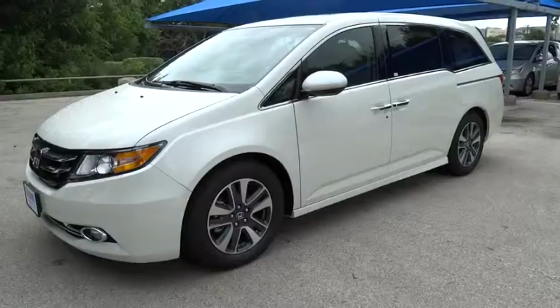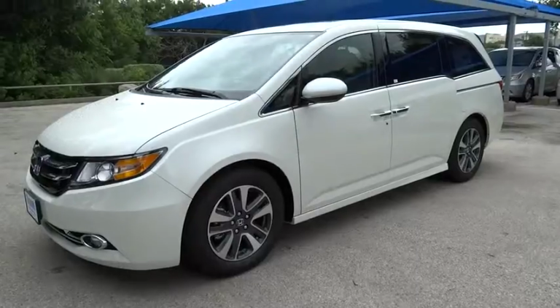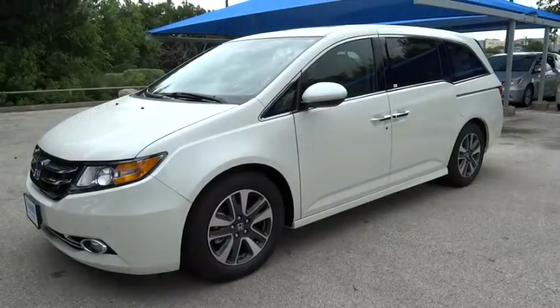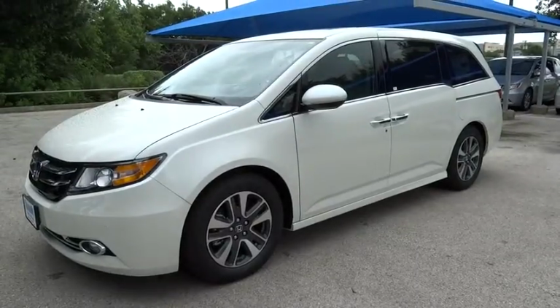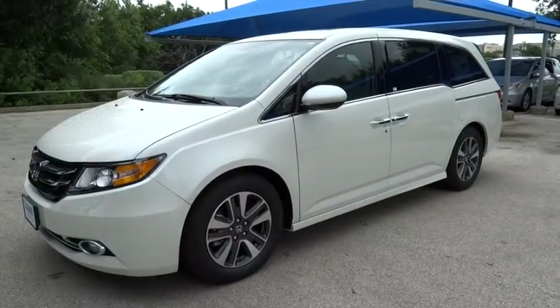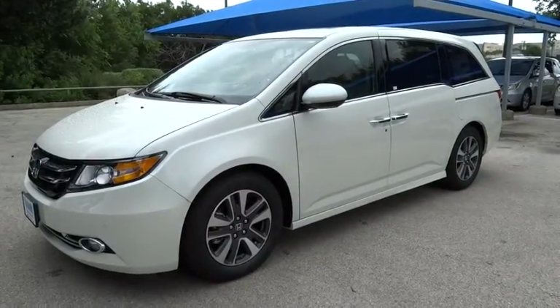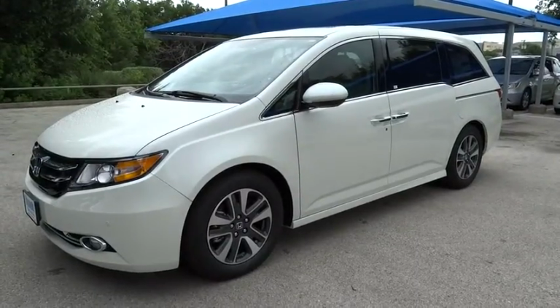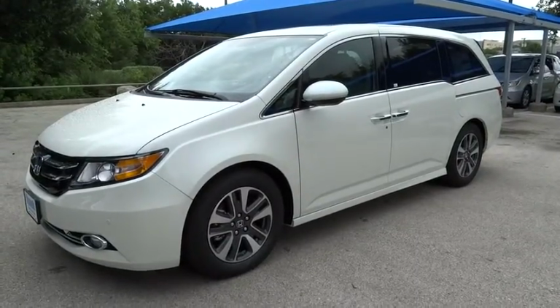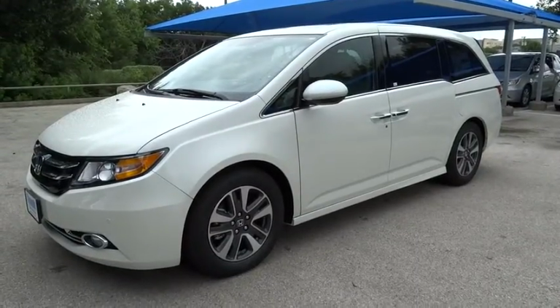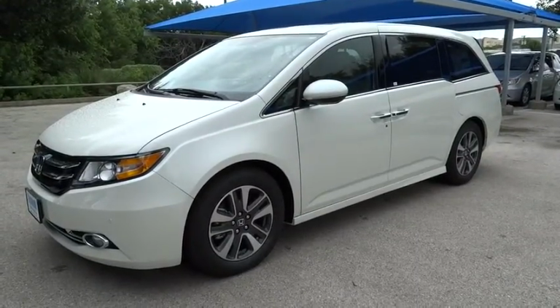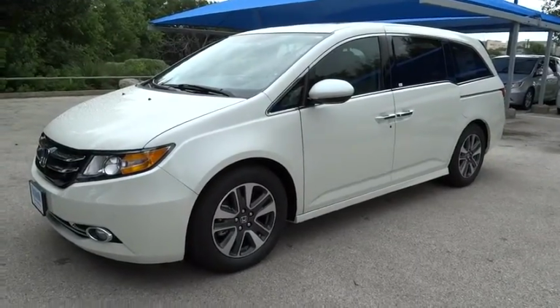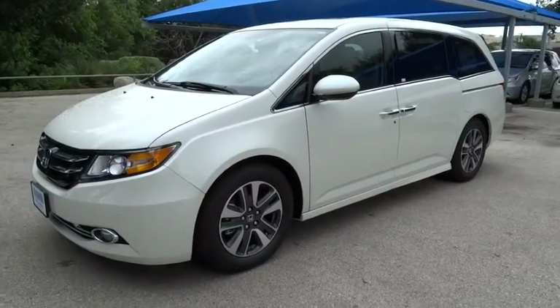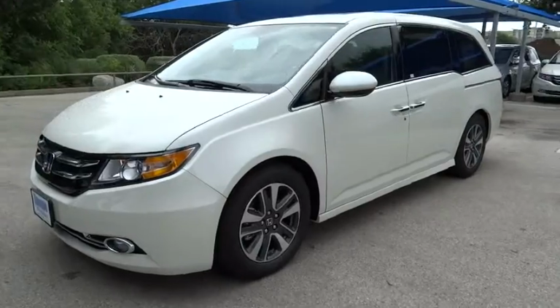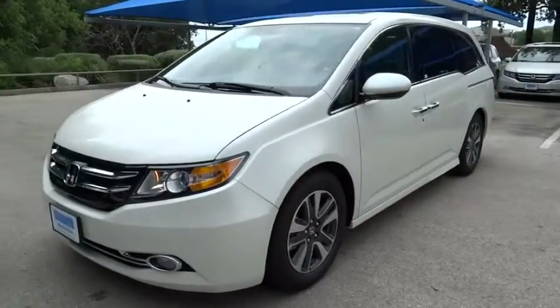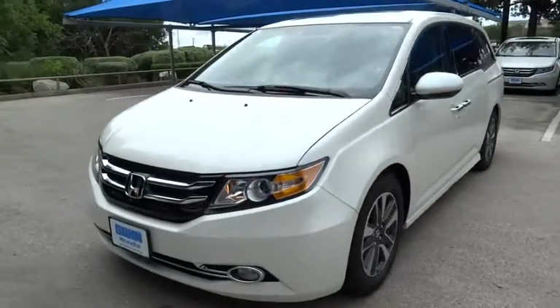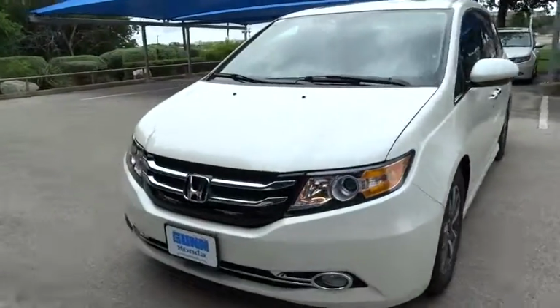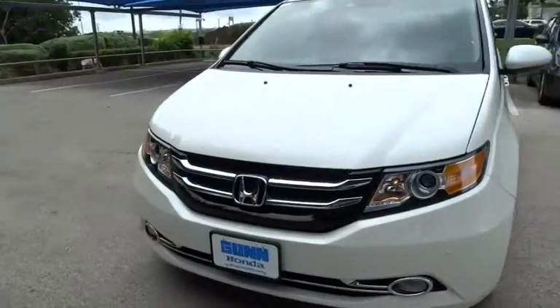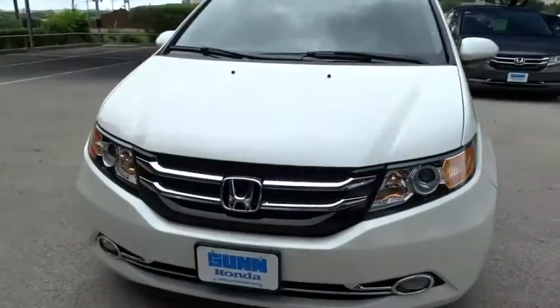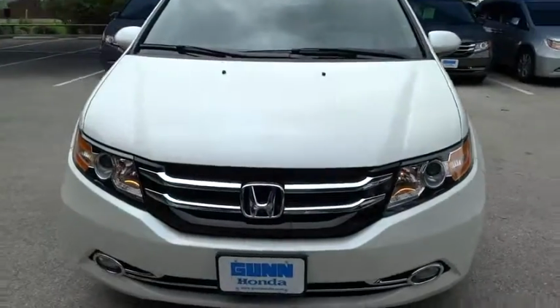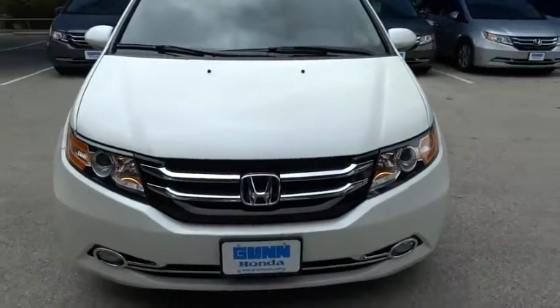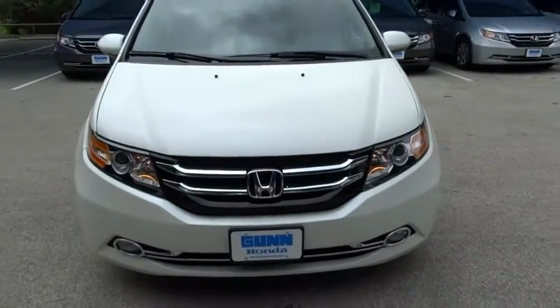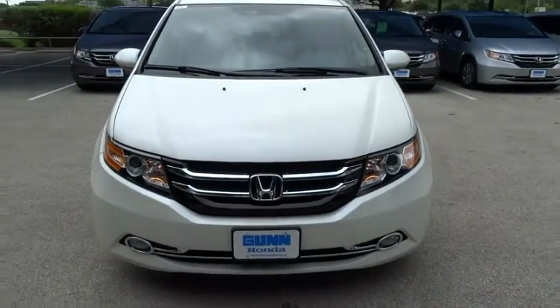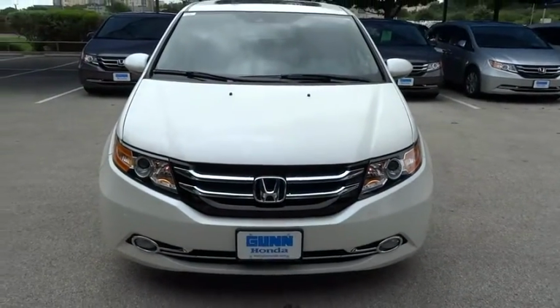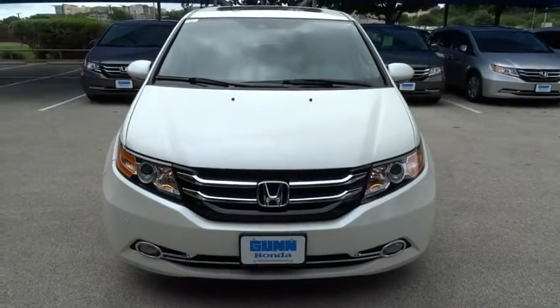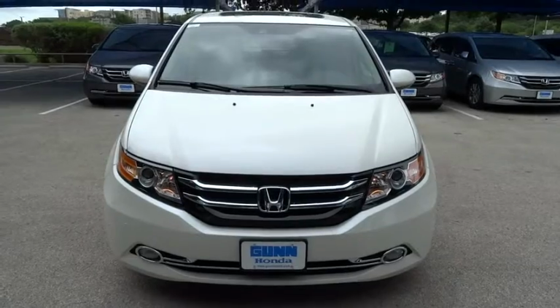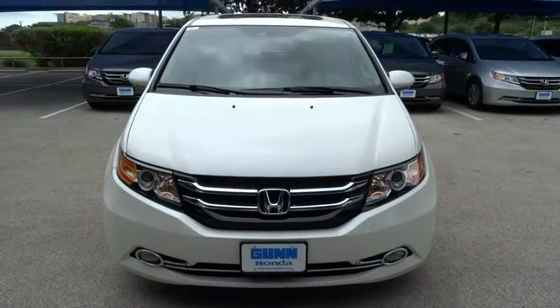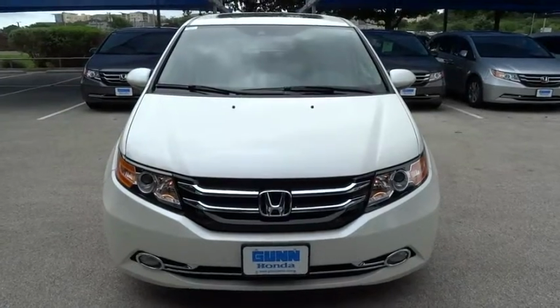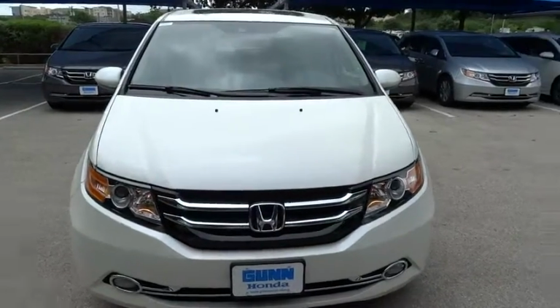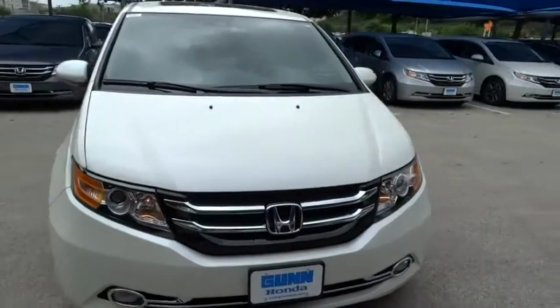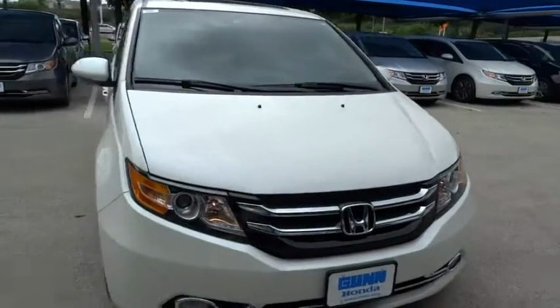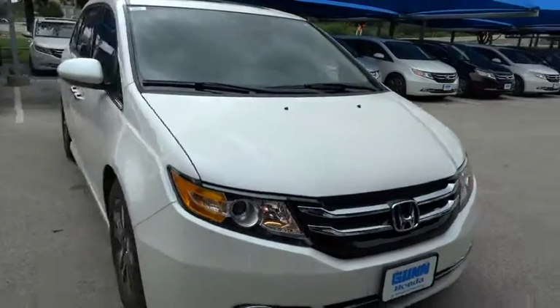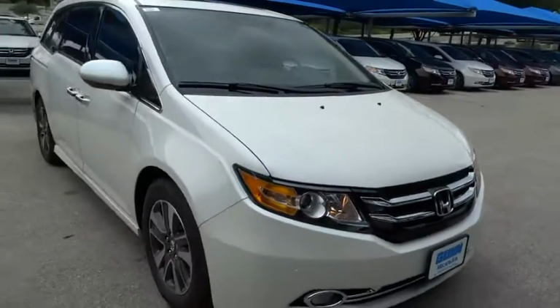2015 Odyssey. The Honda Odyssey is a showcase of distinguished style, captivating technology, and advanced safety features. A must for all families. Here are some of this vehicle's great options.